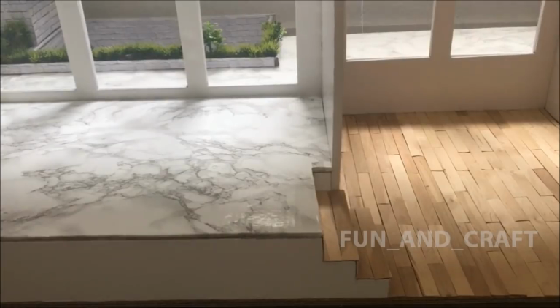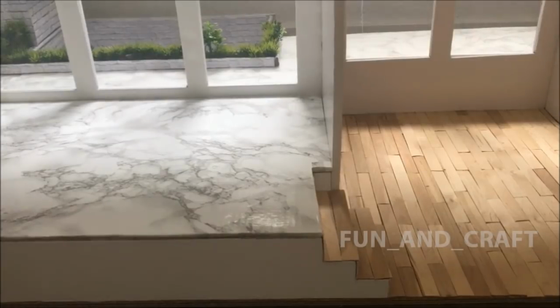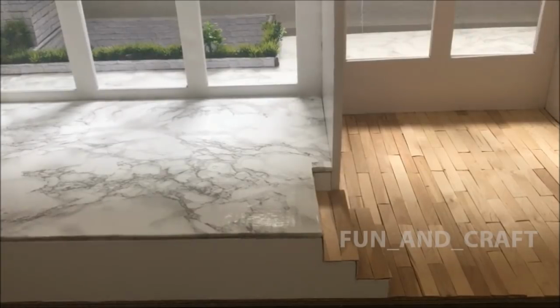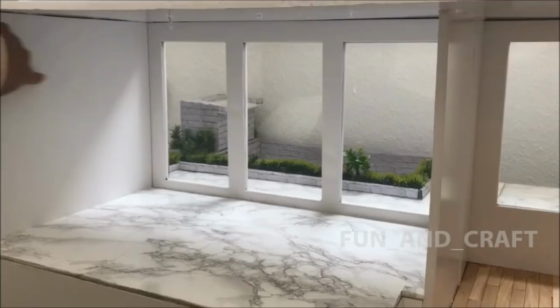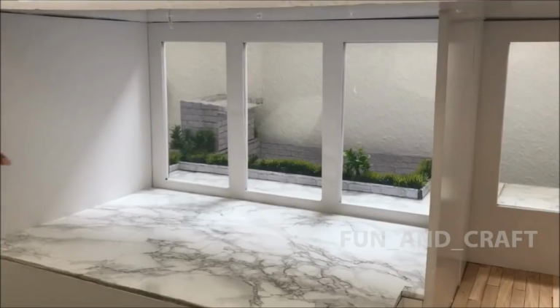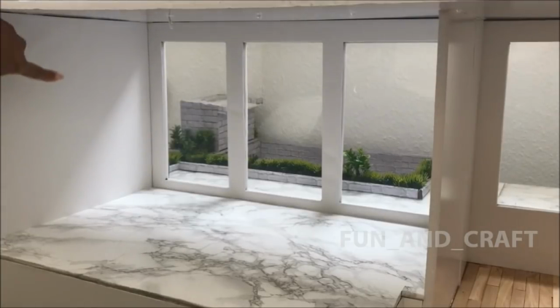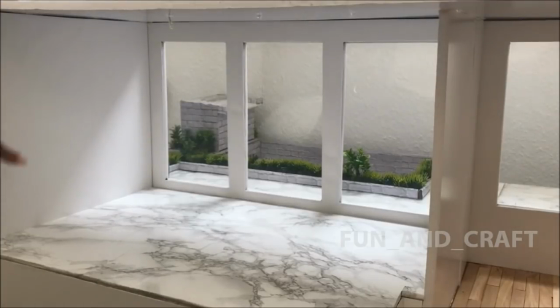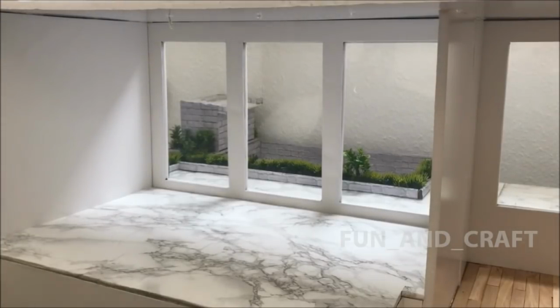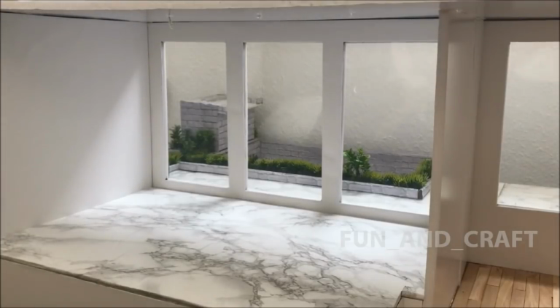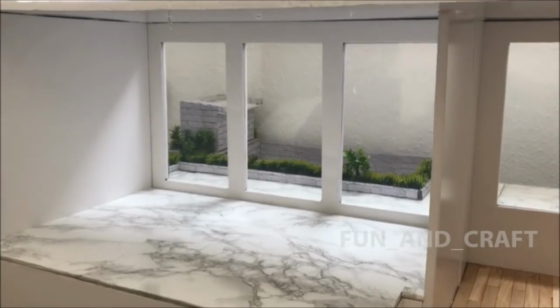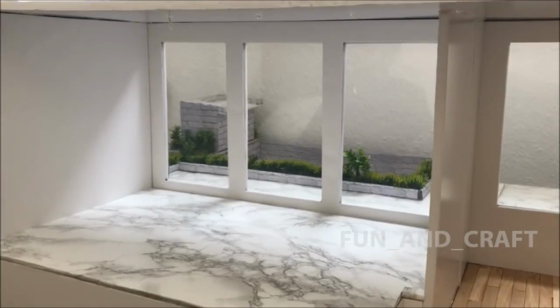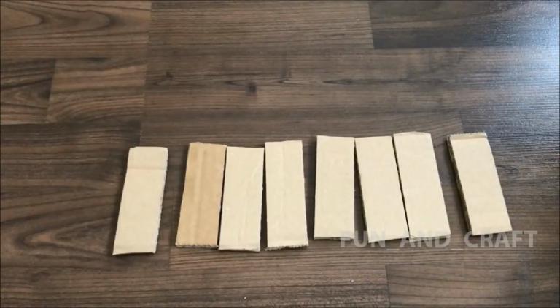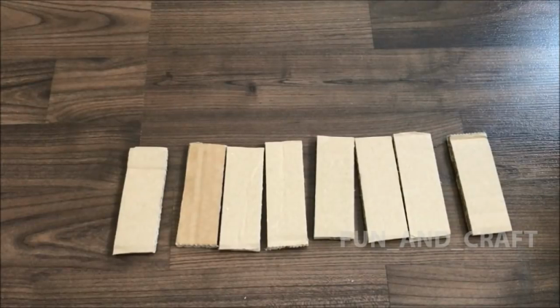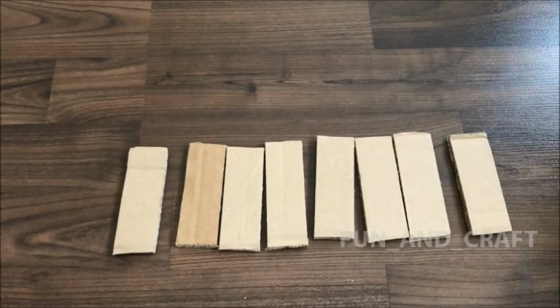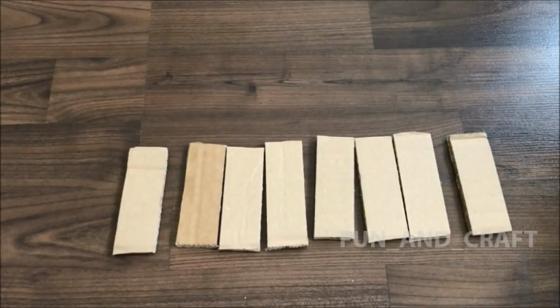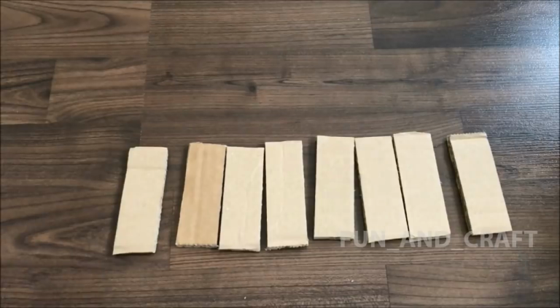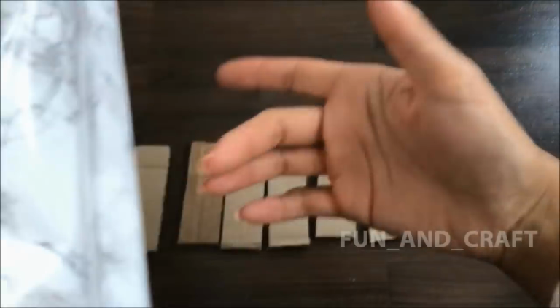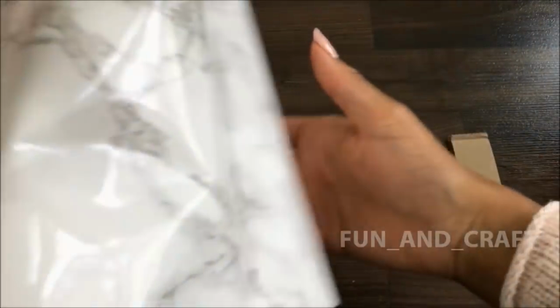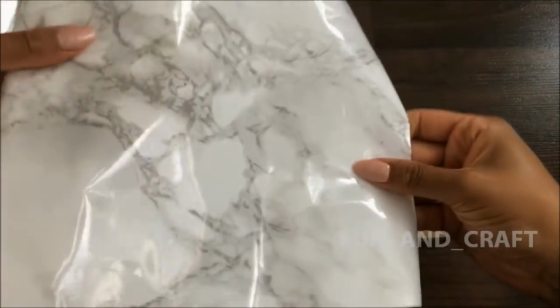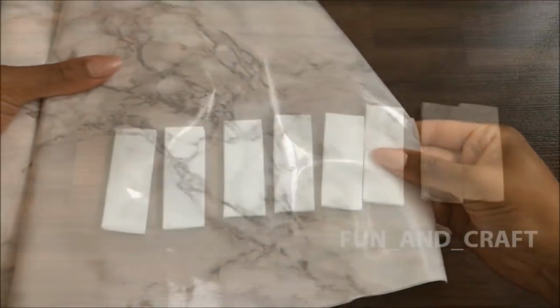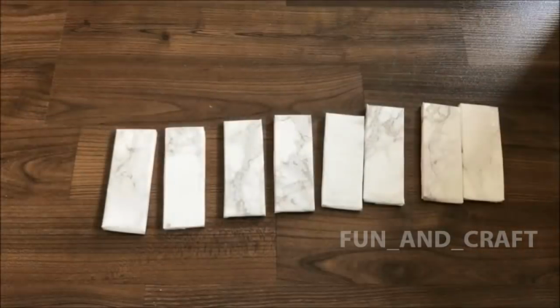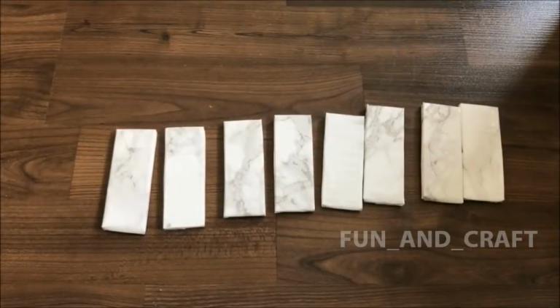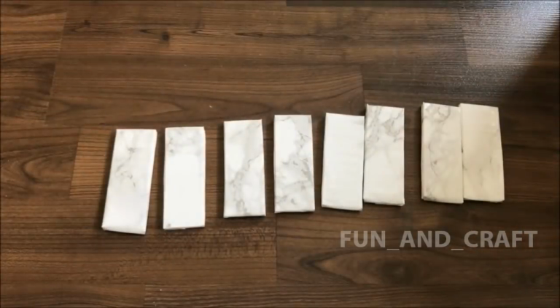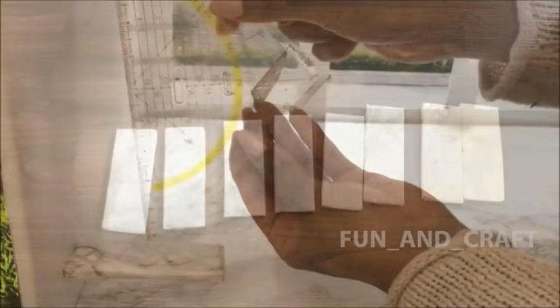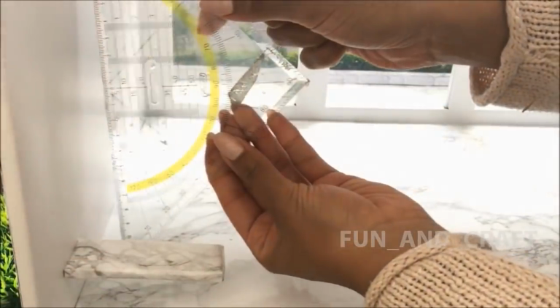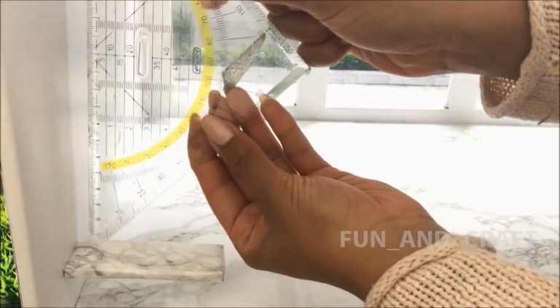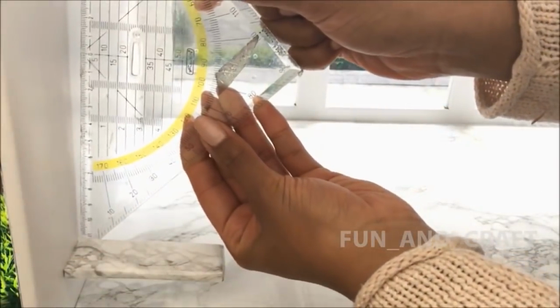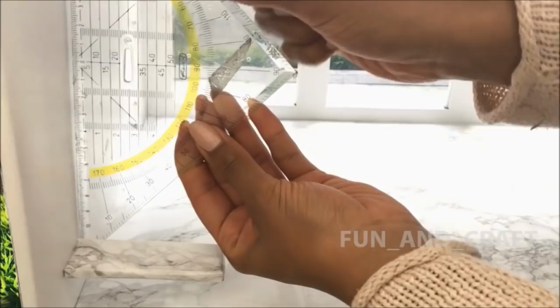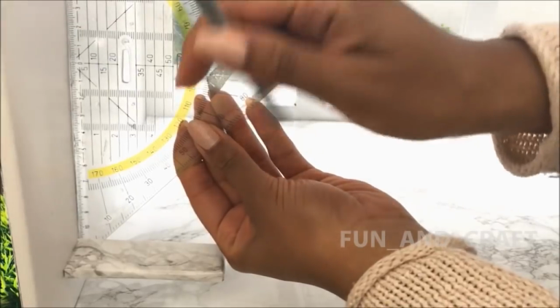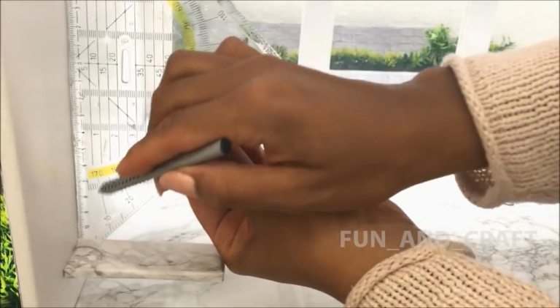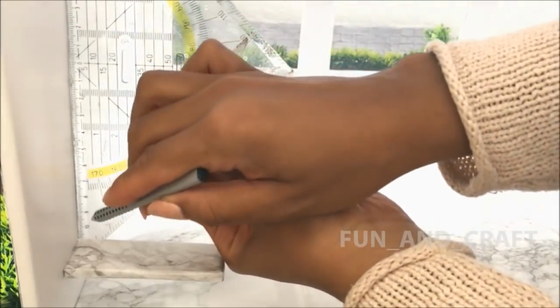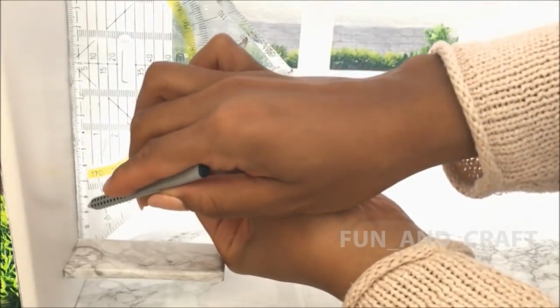Since there is going to be a second floor, I will attach floating stairs to this wall. To make the stairs, I'm covering eight pieces of cardboard in marble paper — each piece is 10 centimeters by 3 centimeters — and I glue them to the wall leaving three centimeters of space between them.